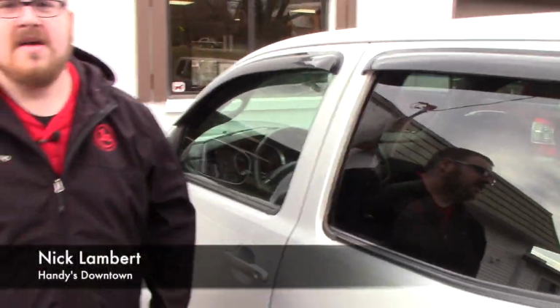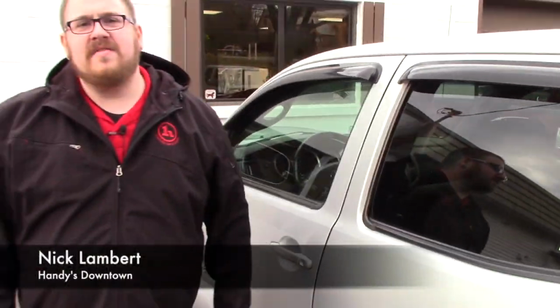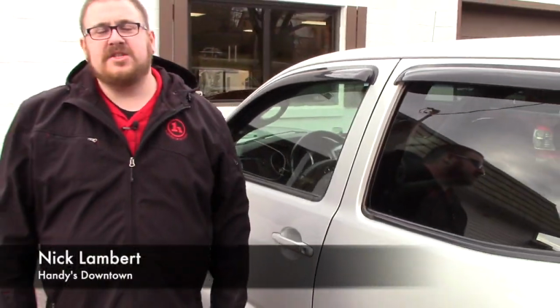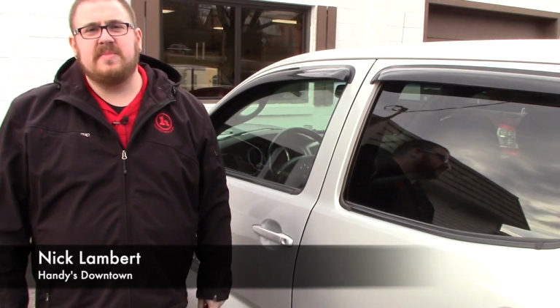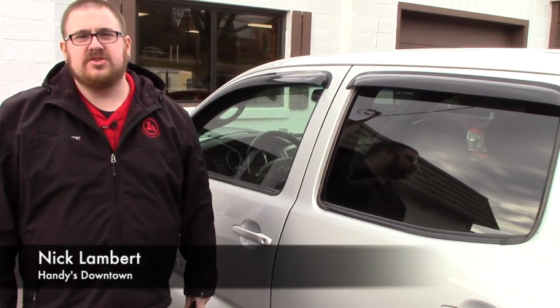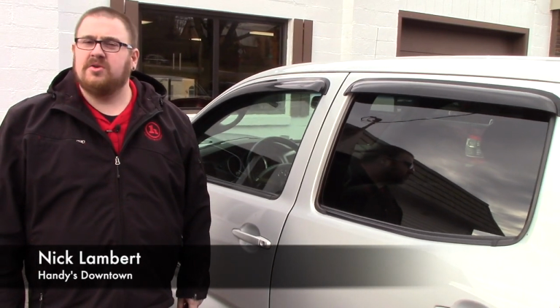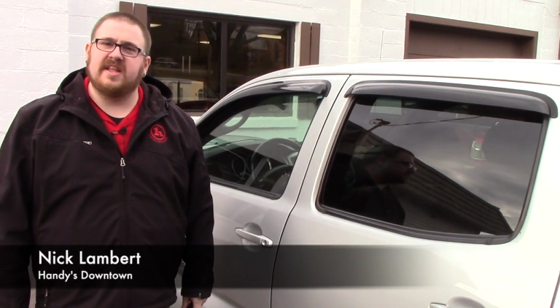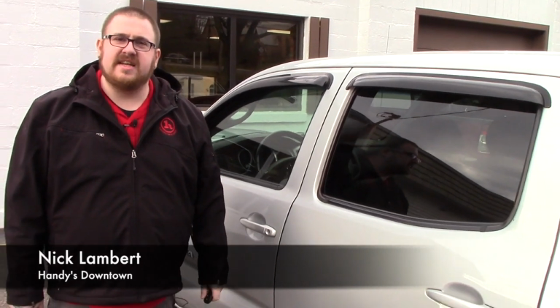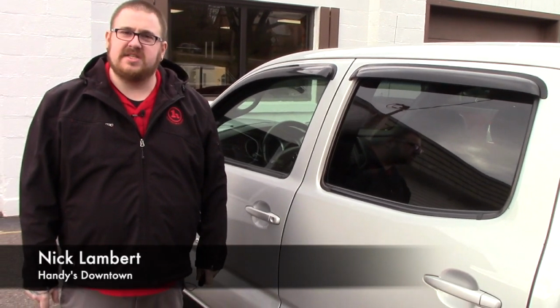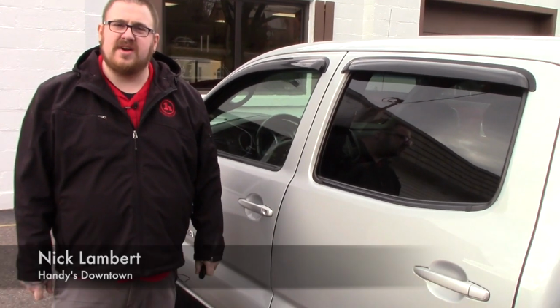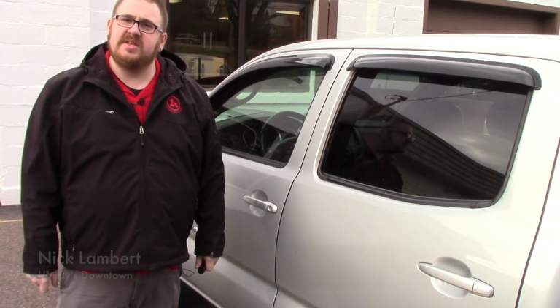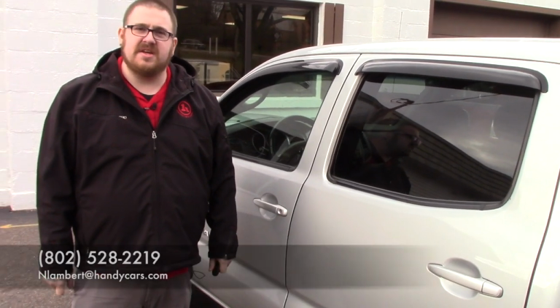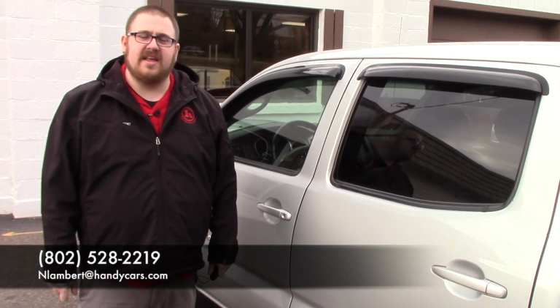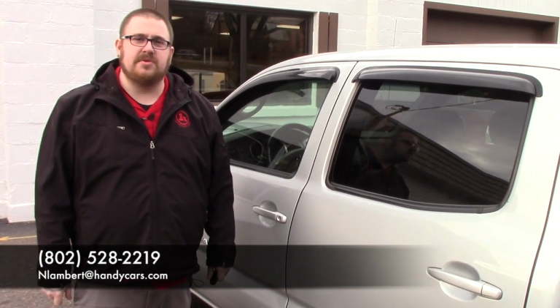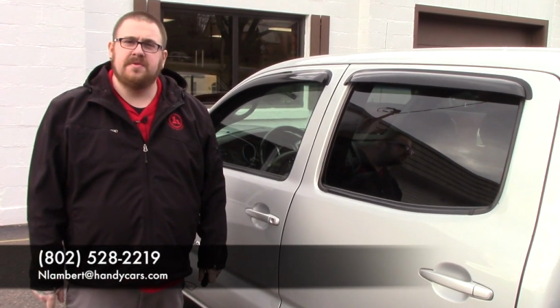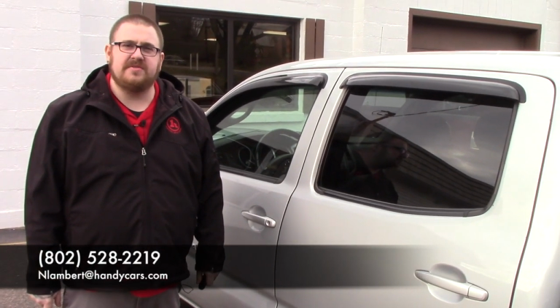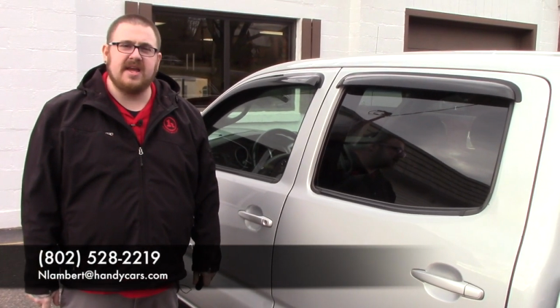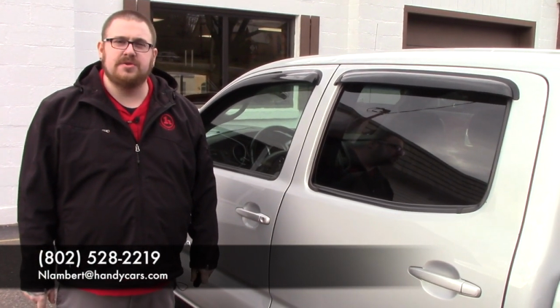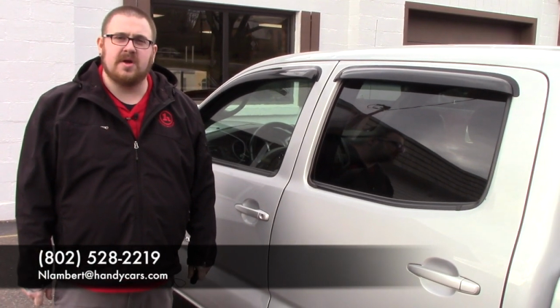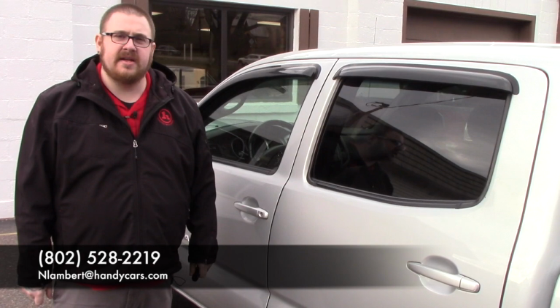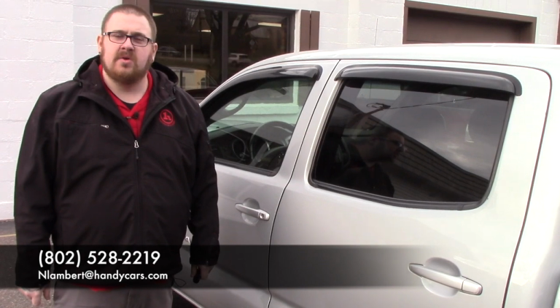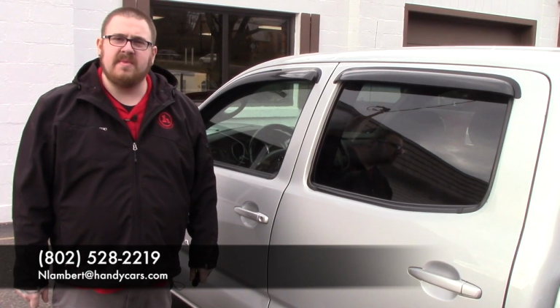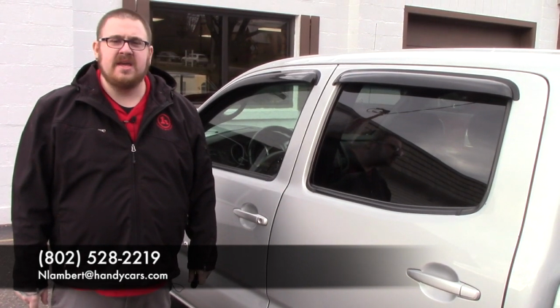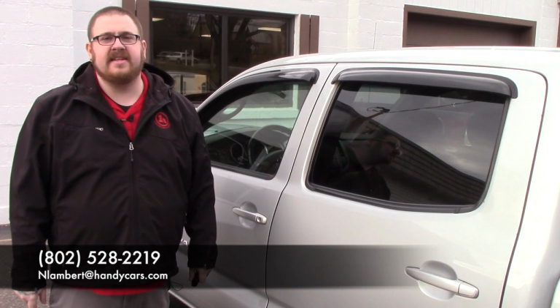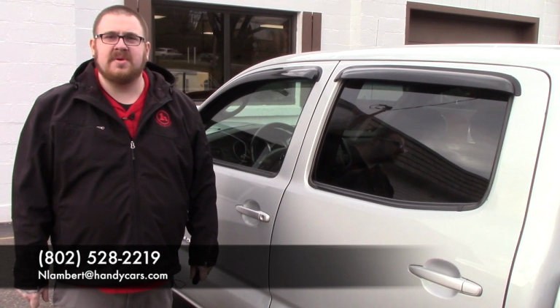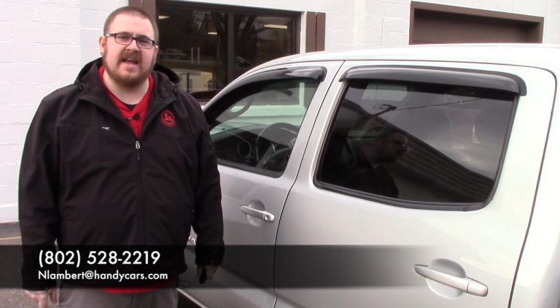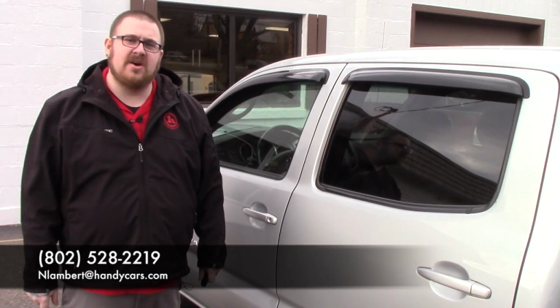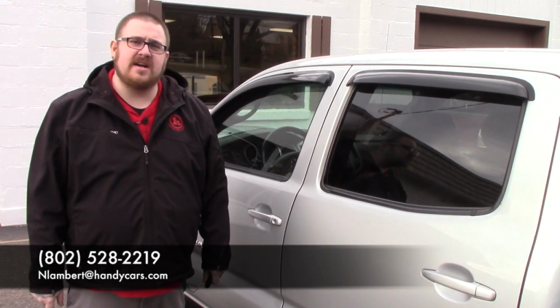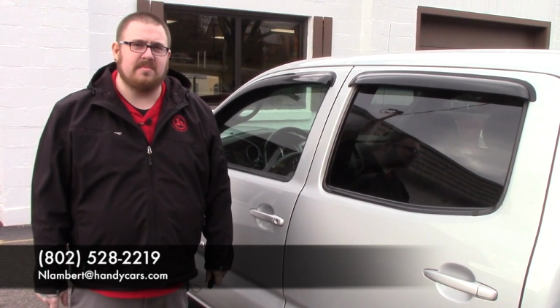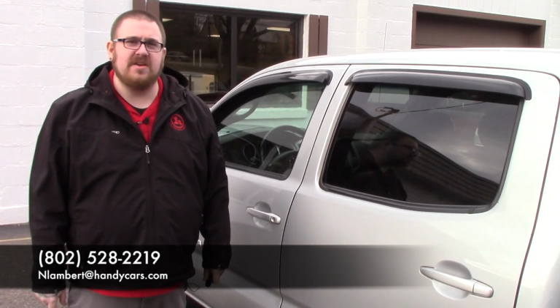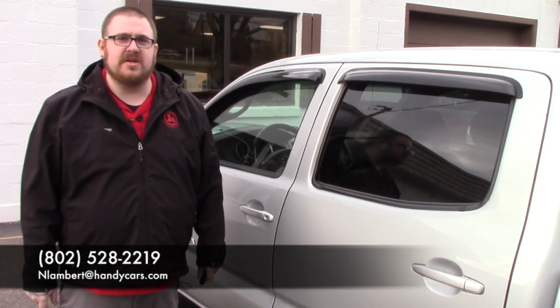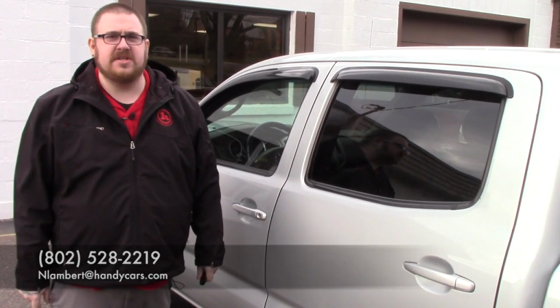If you have any questions about this truck or if you'd like to schedule a test drive, please give me a call at 802-528-2219 or email me at lambert@handycars.com. Thank you very much for your time.